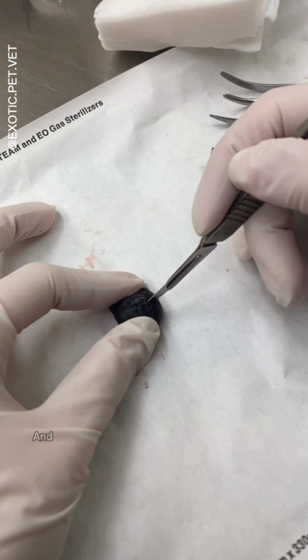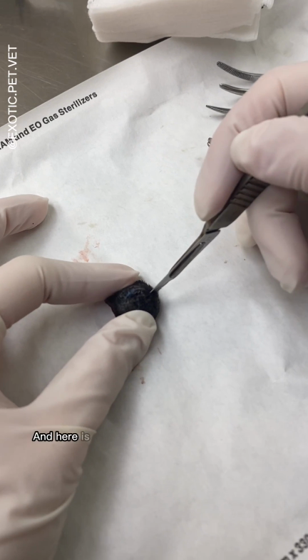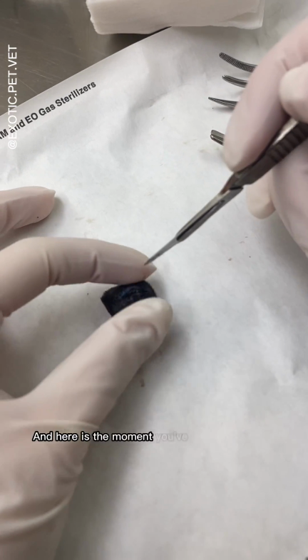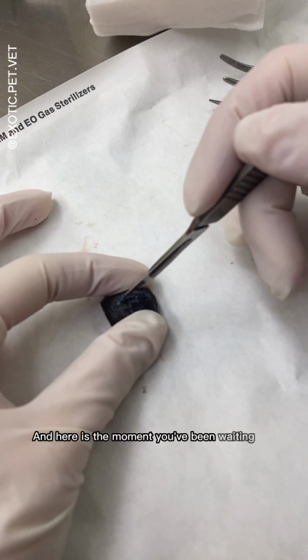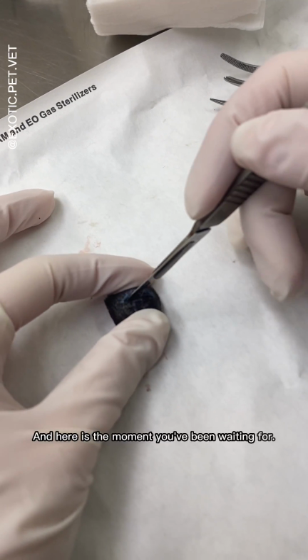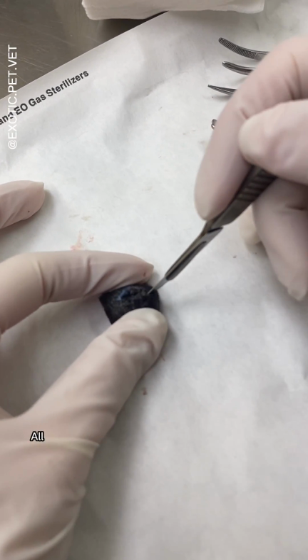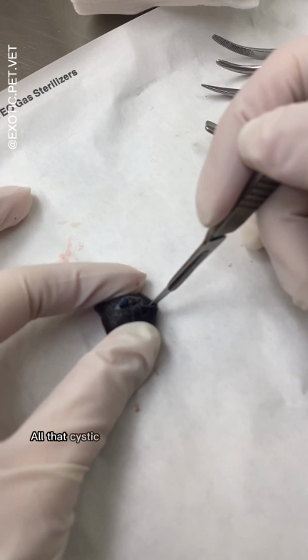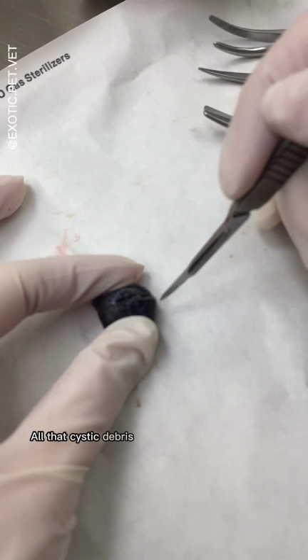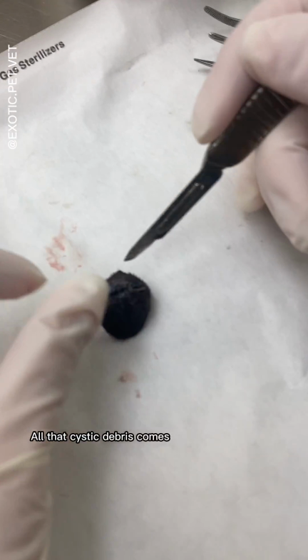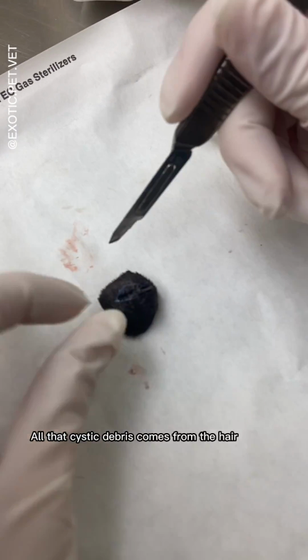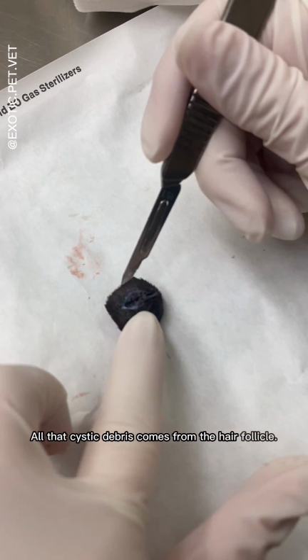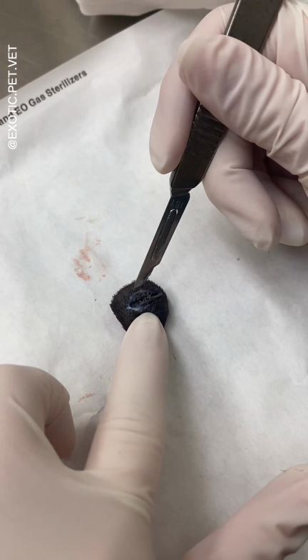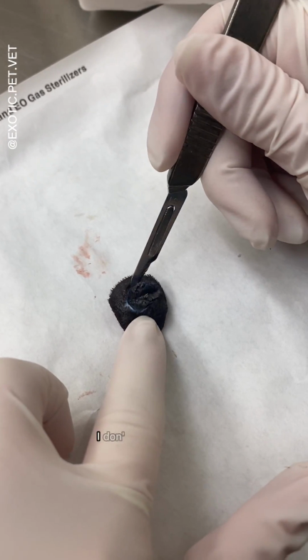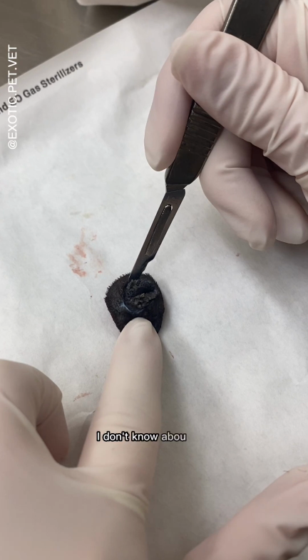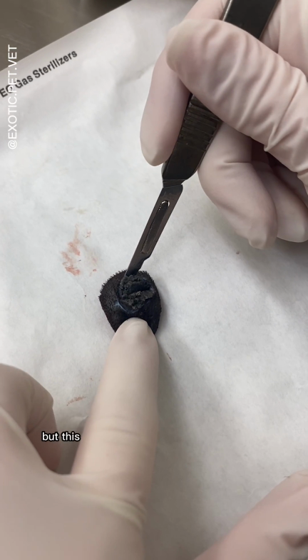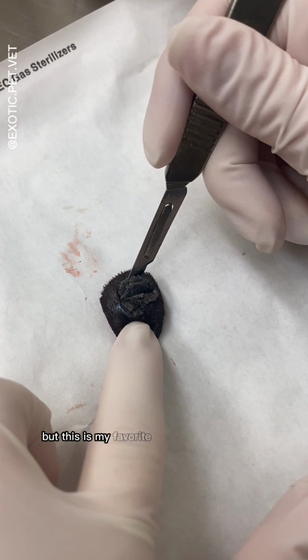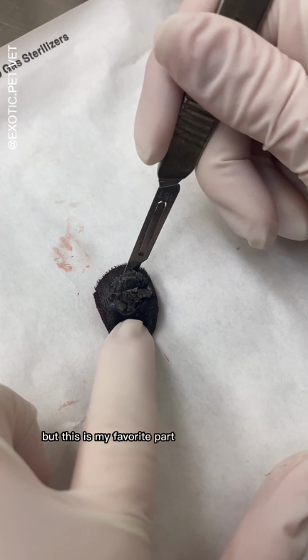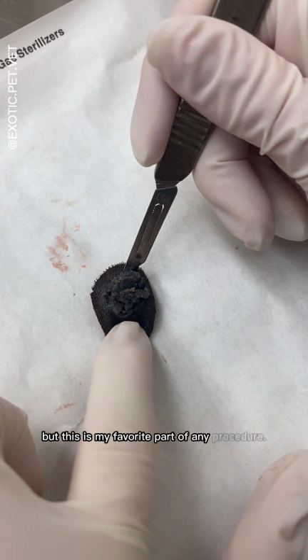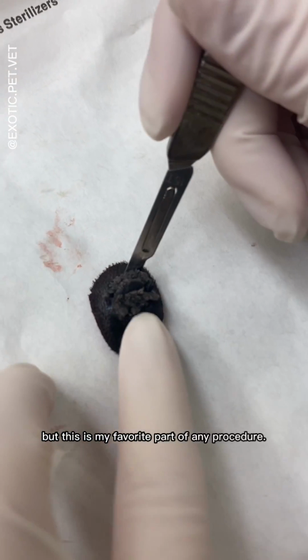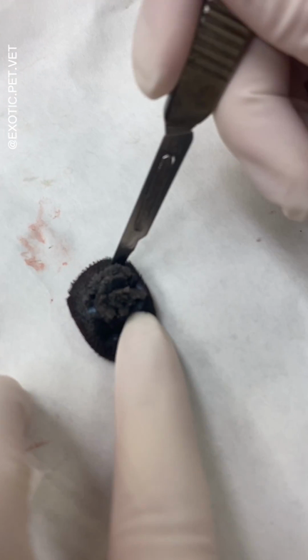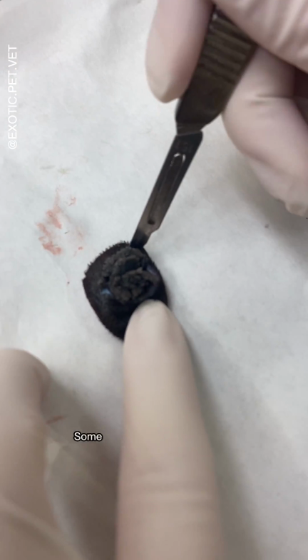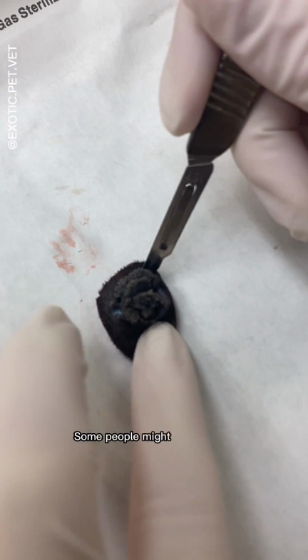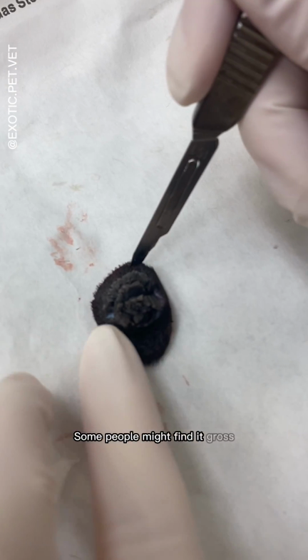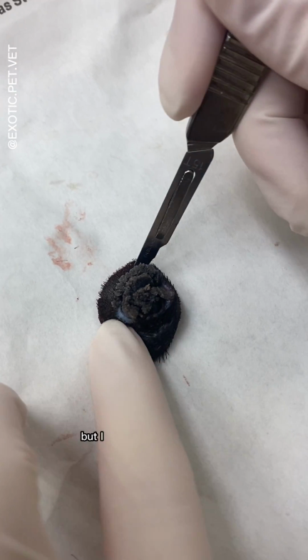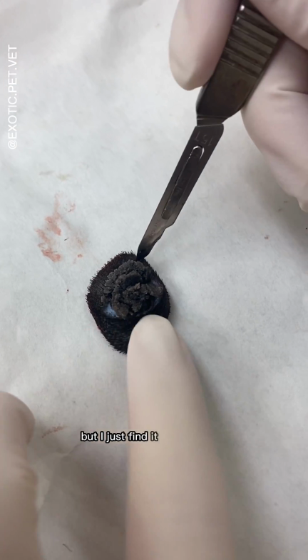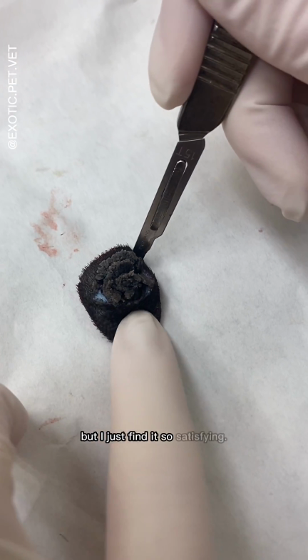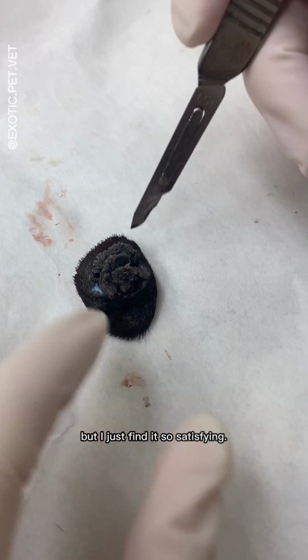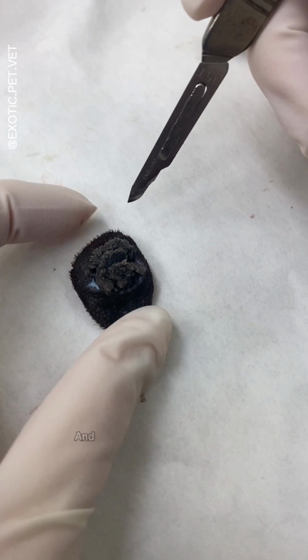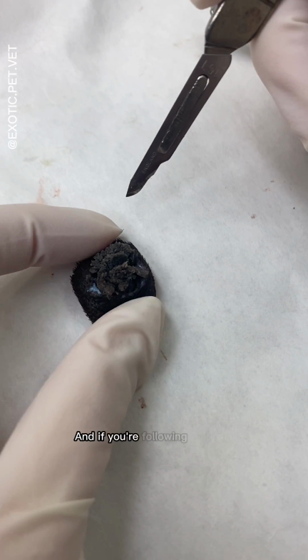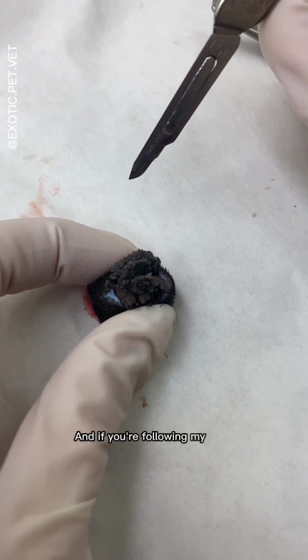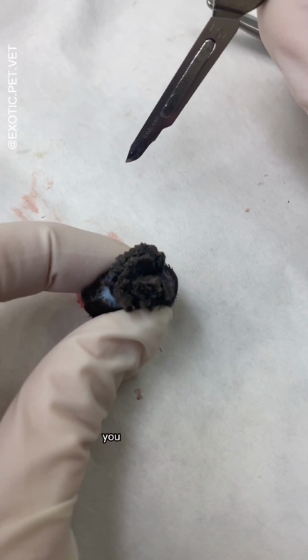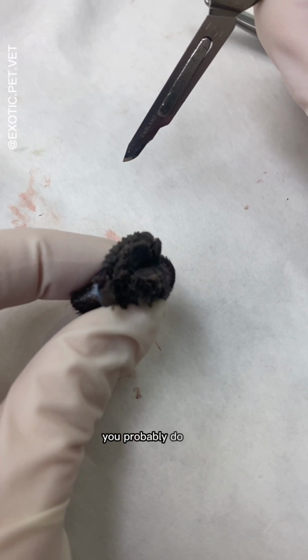And here is the moment you've been waiting for — all that cystic debris comes from the hair follicle. This is my favorite part of any procedure. Some people might find it gross, but I just find it so satisfying. And if you're following my page, you probably do too.